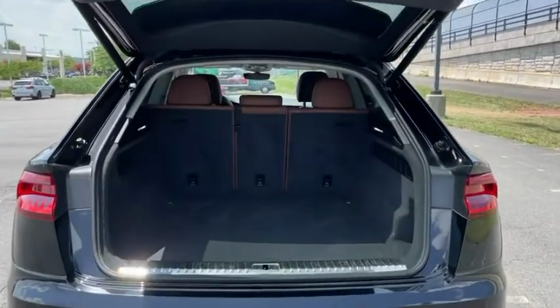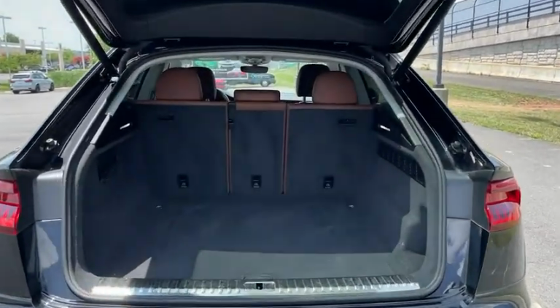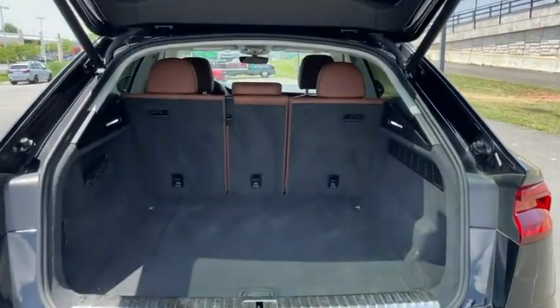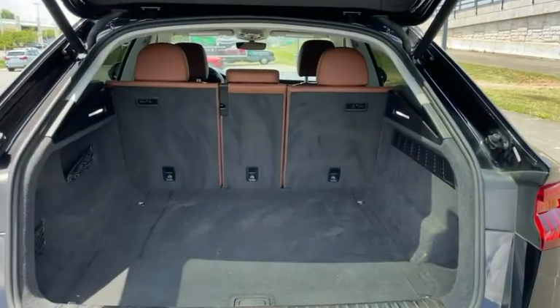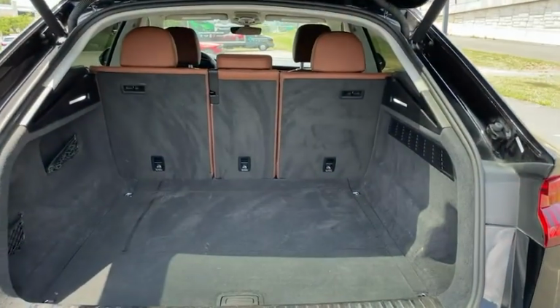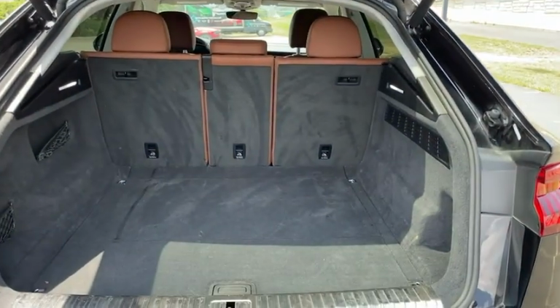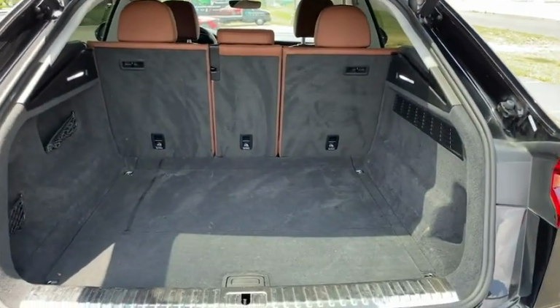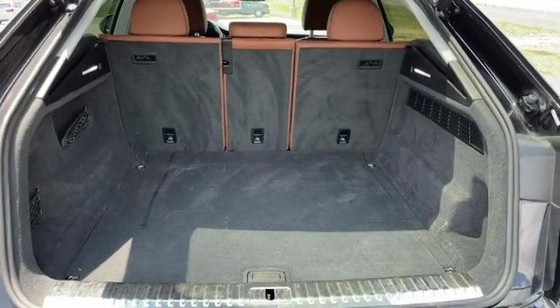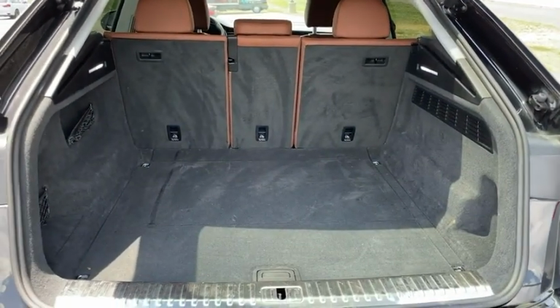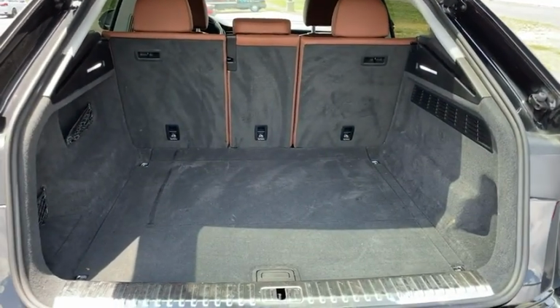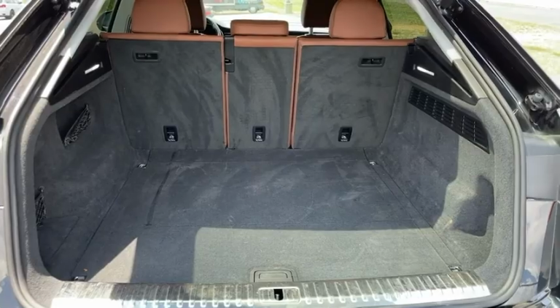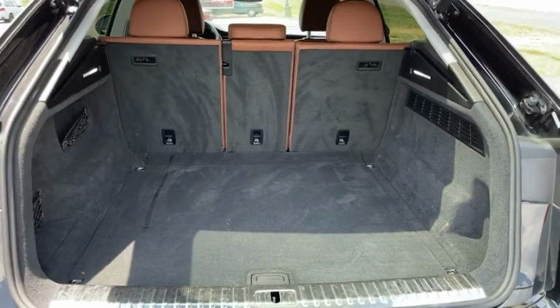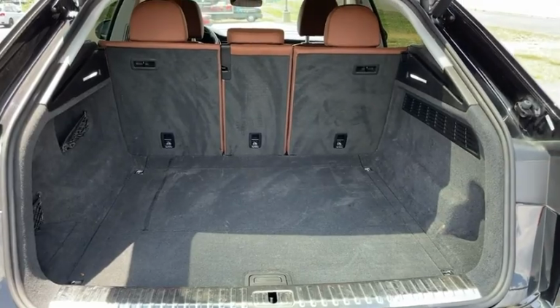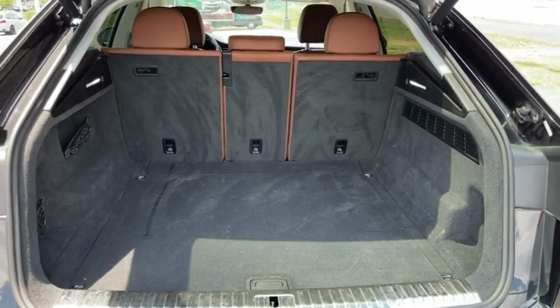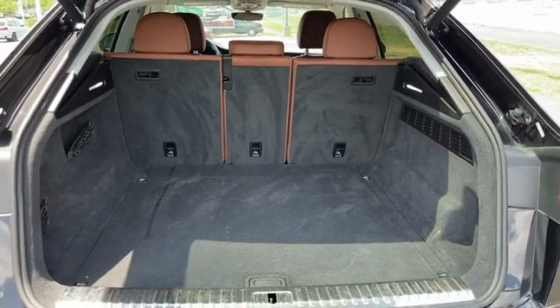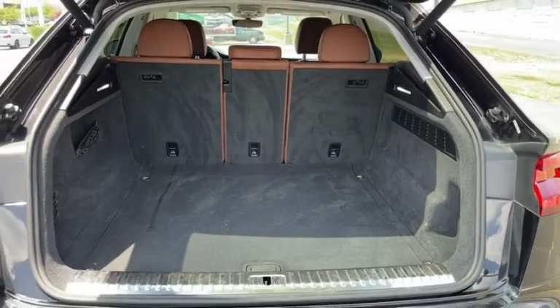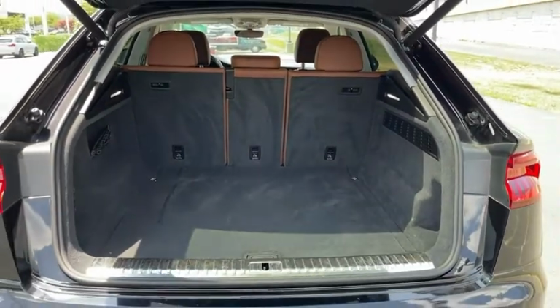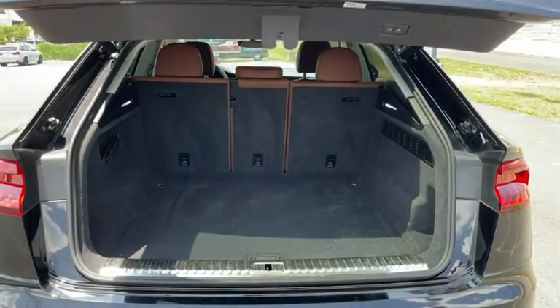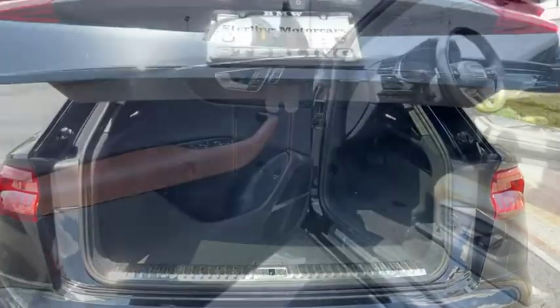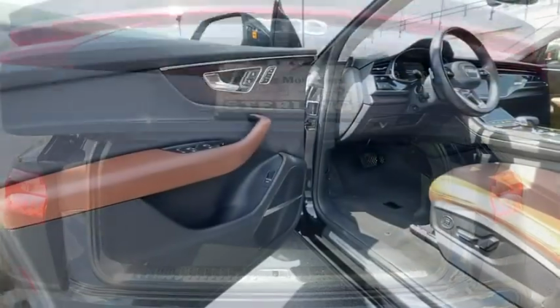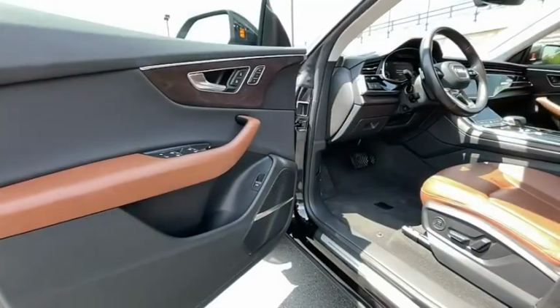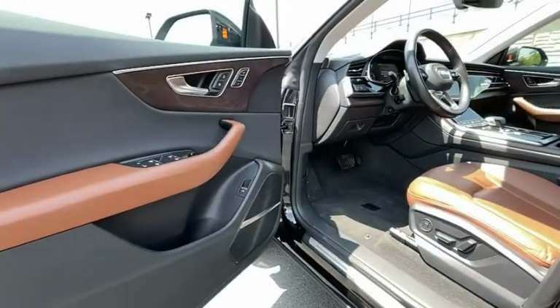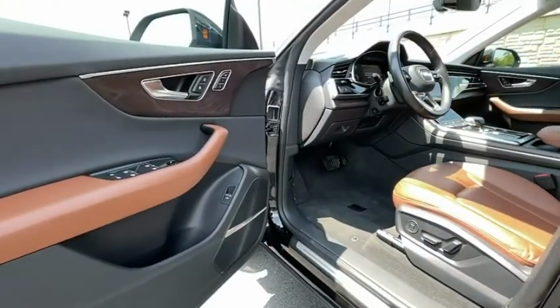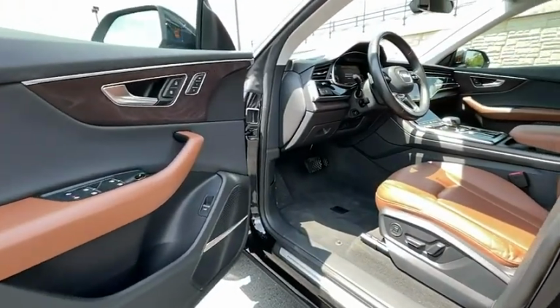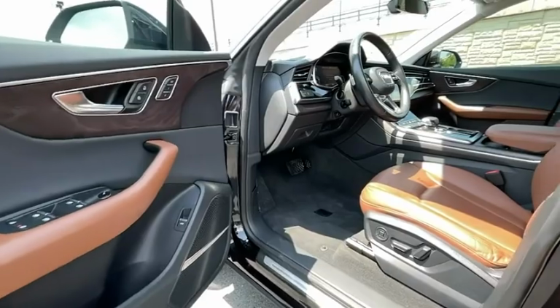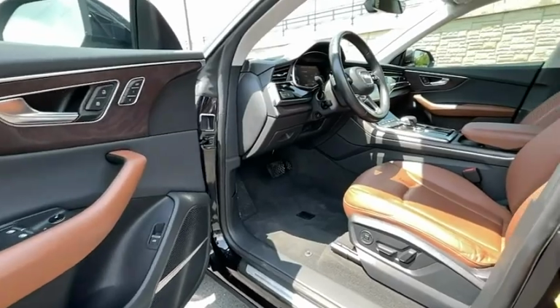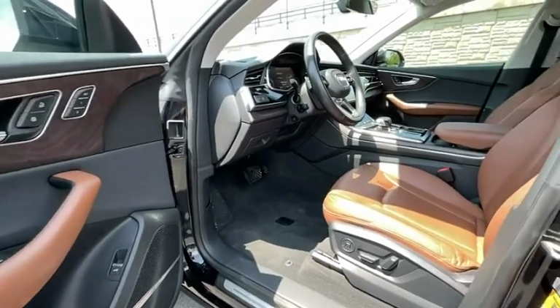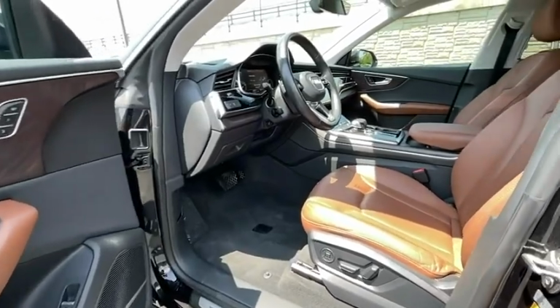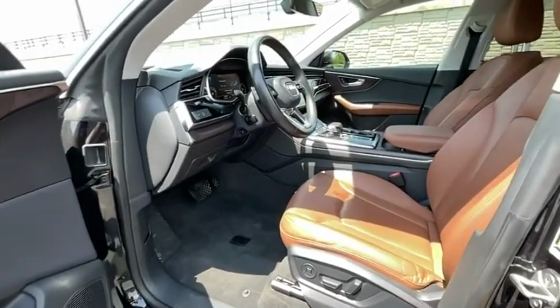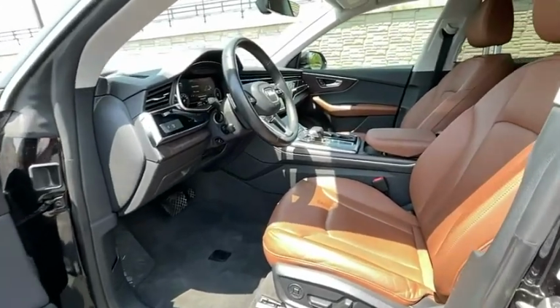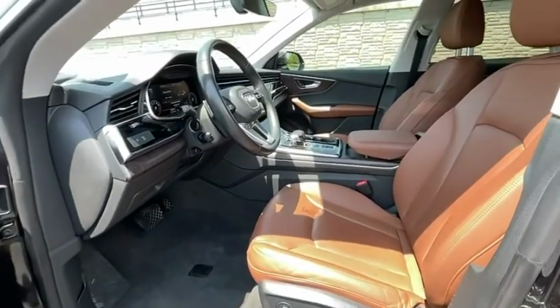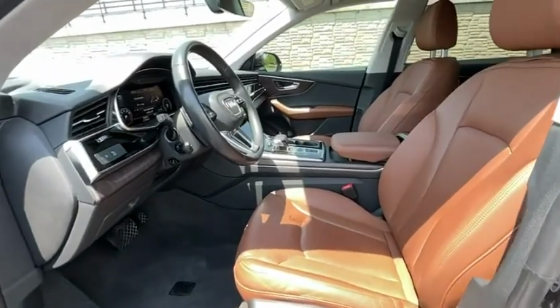Power passenger seat, leather-wrapped steering wheel, air conditioning, dual airbags, alloy wheels, power steering, four-wheel disc brakes, active suspension system, electronic stability control.